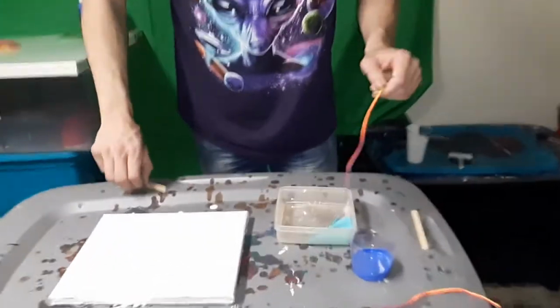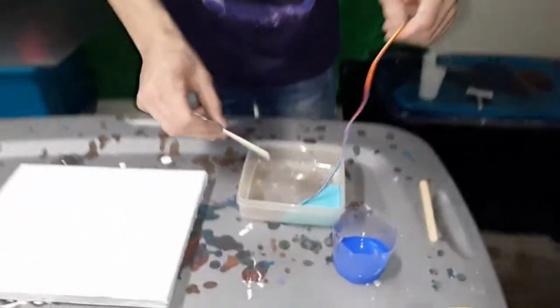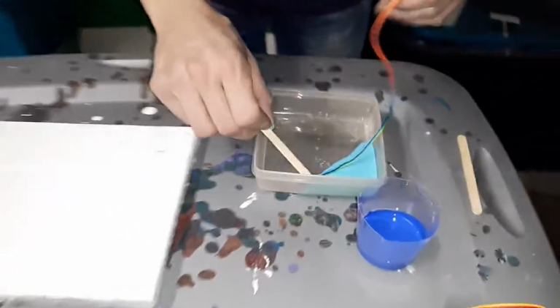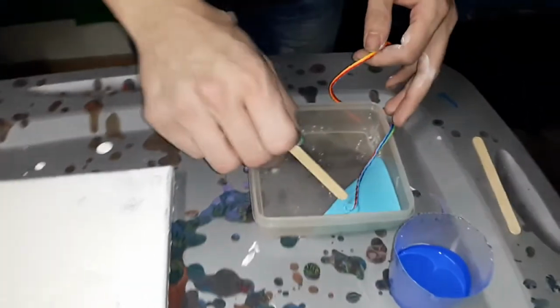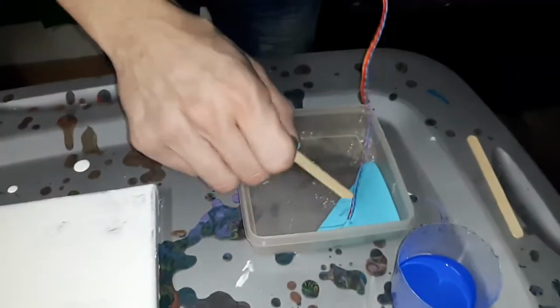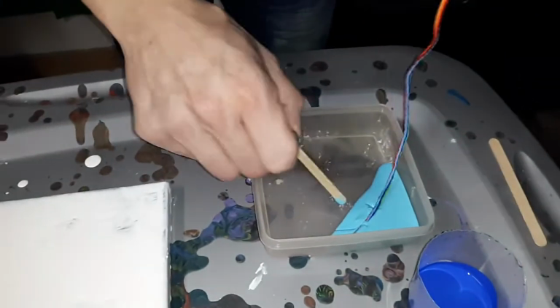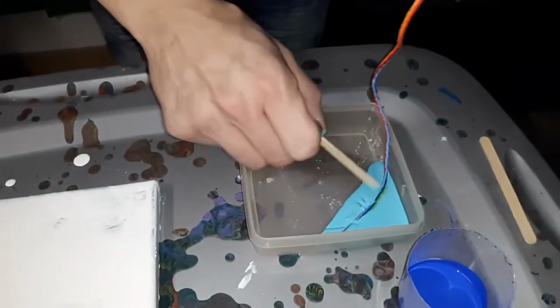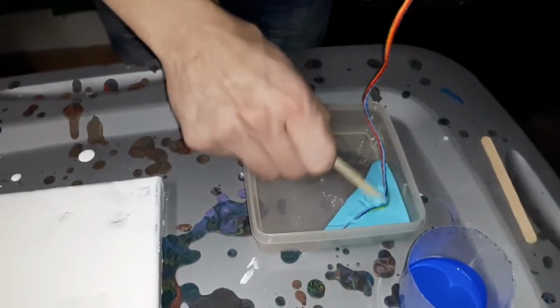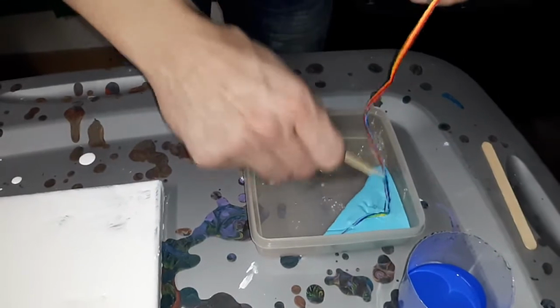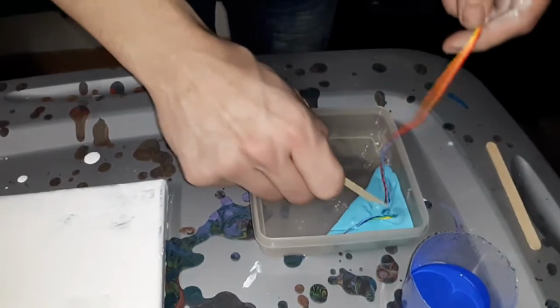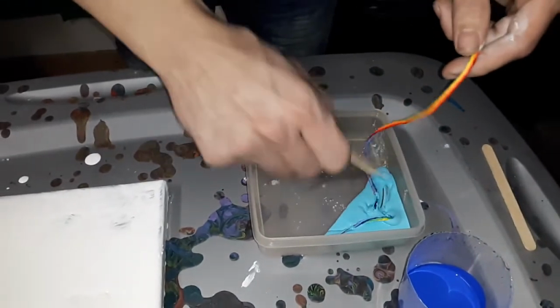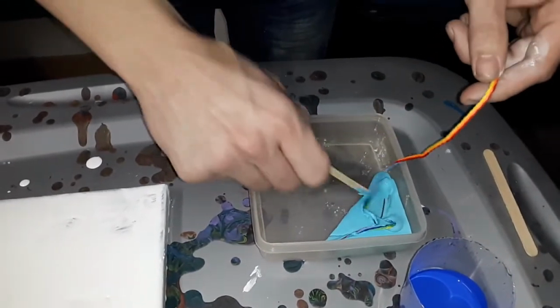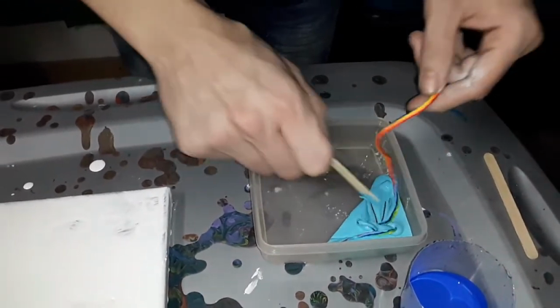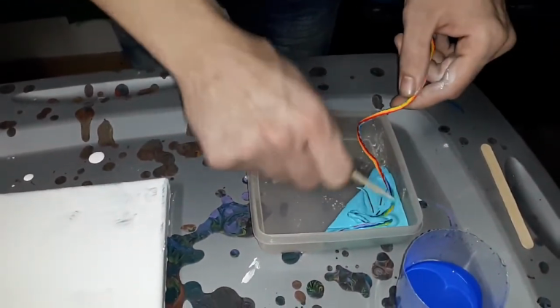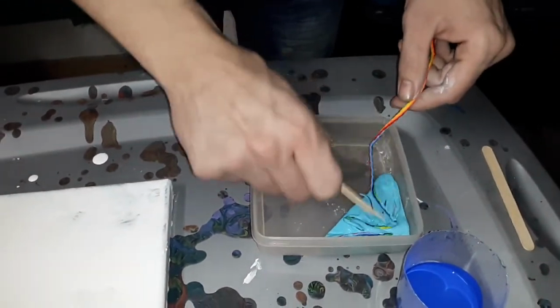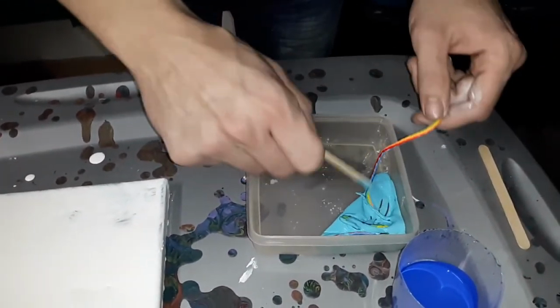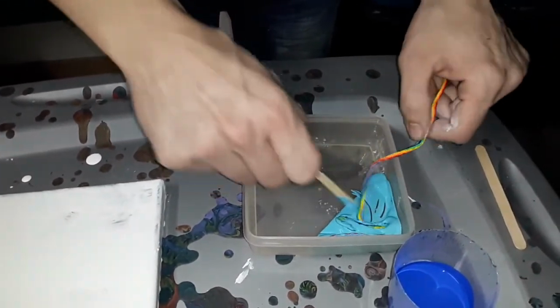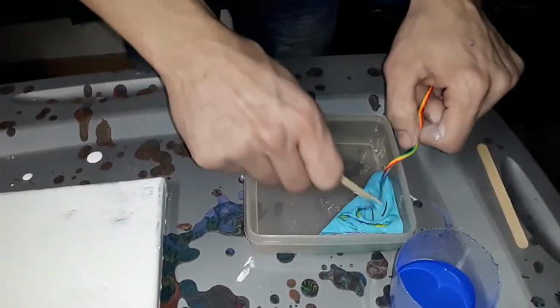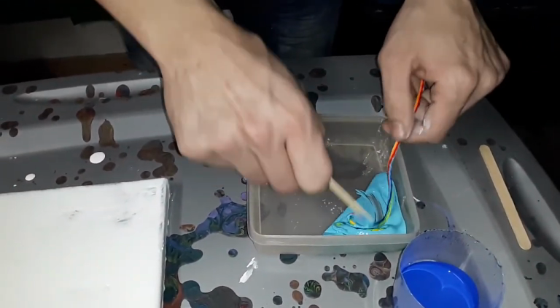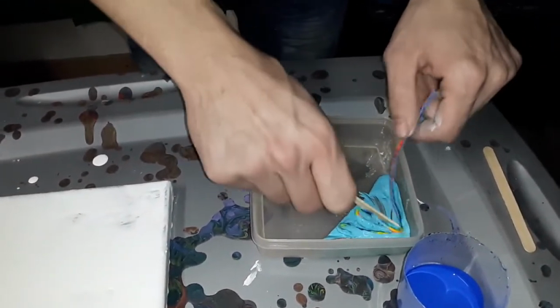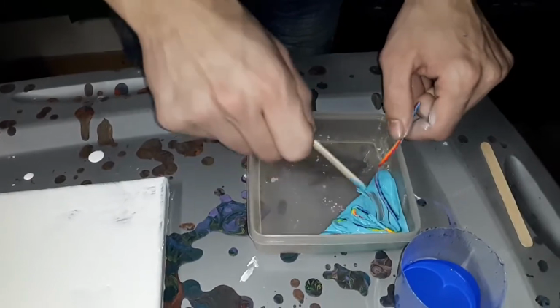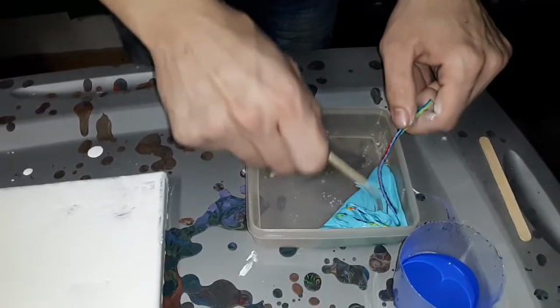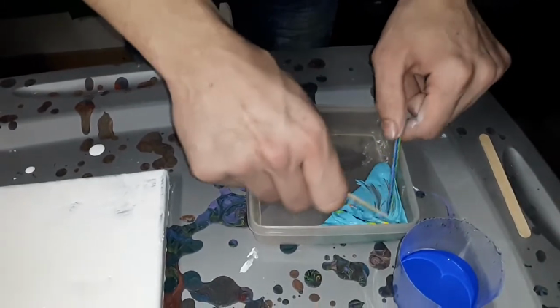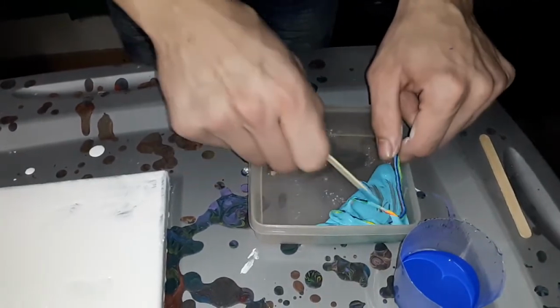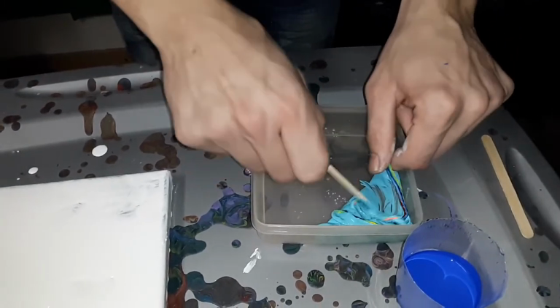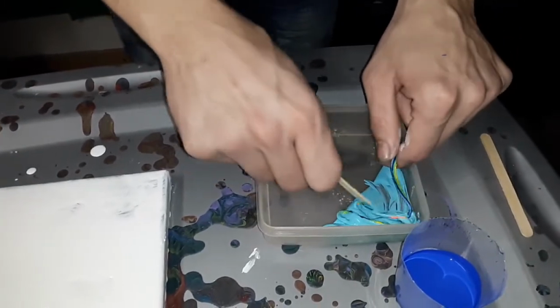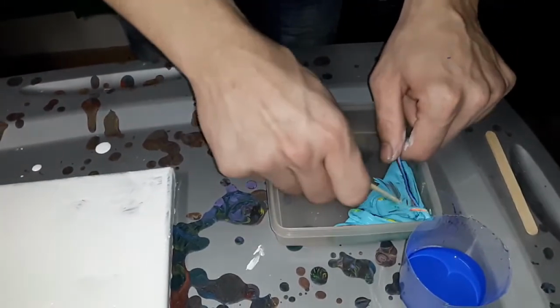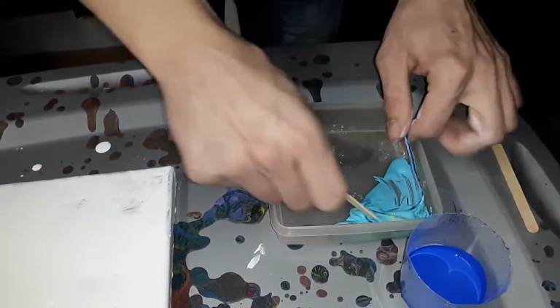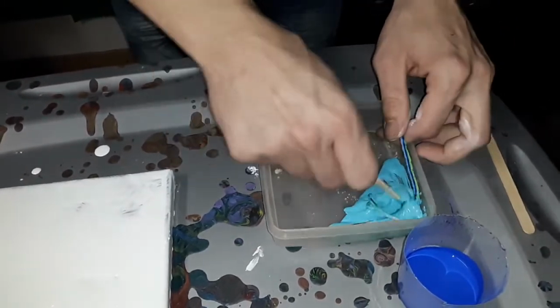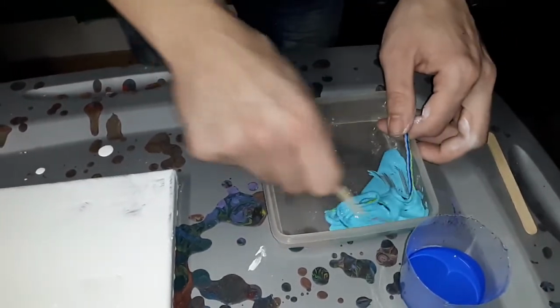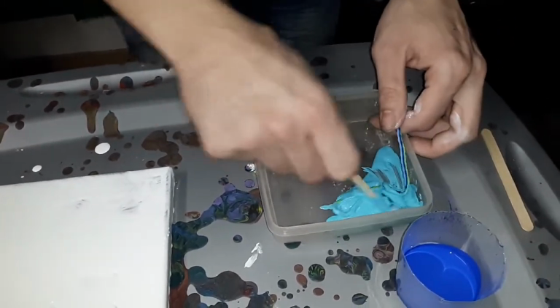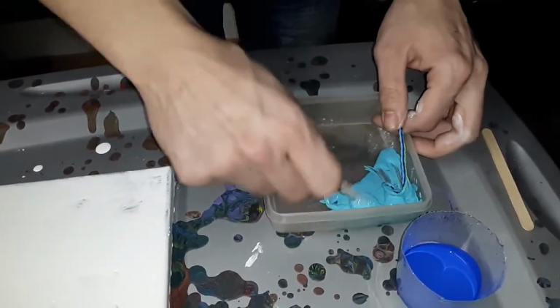I'm going to throw this in here. I'm not even sure if I need to thin this down or anything. Just make sure you get it real good. I'm probably going to need more paint.